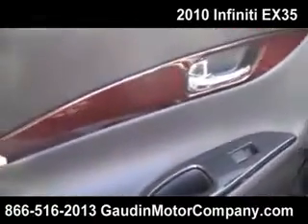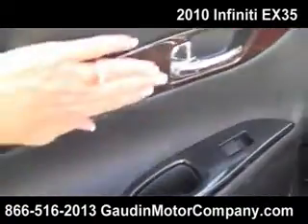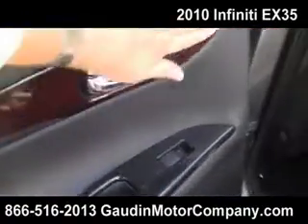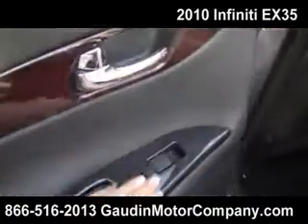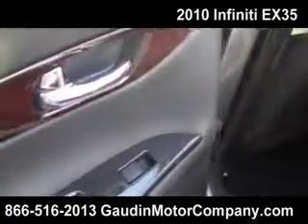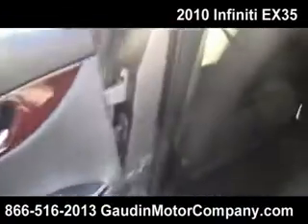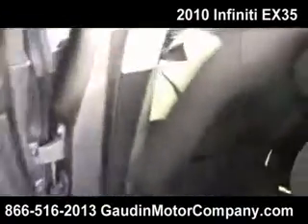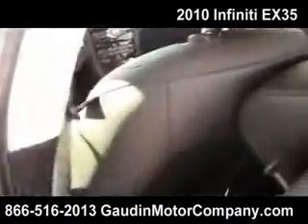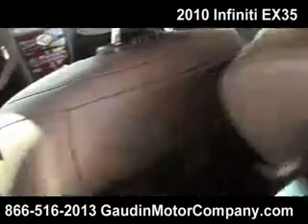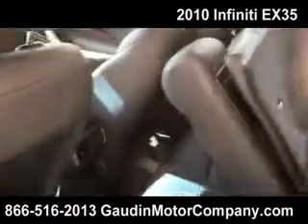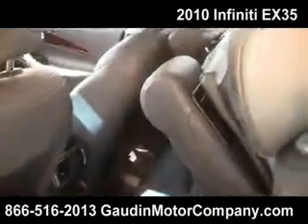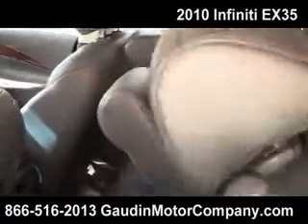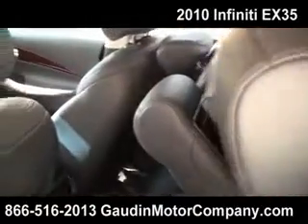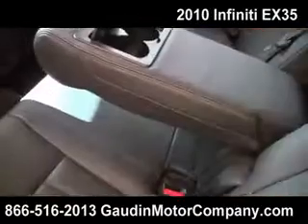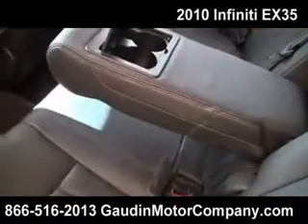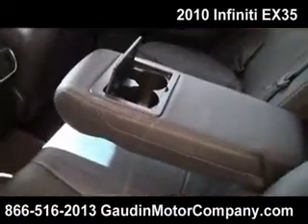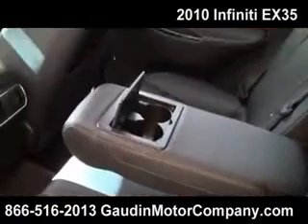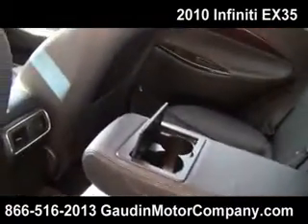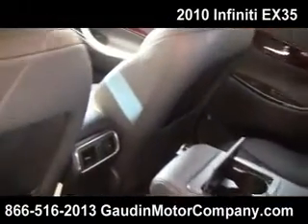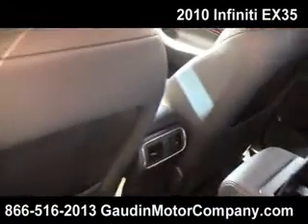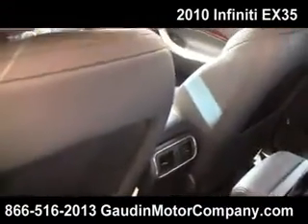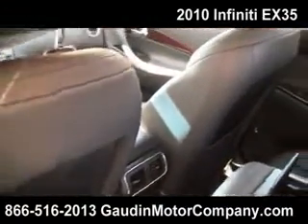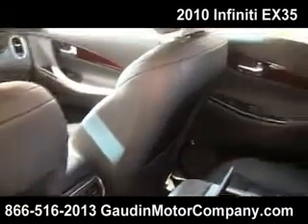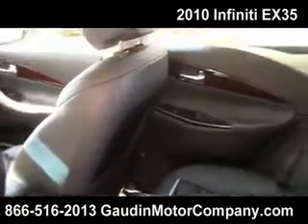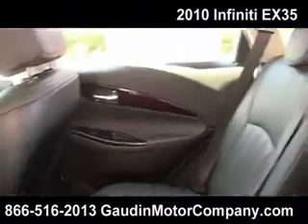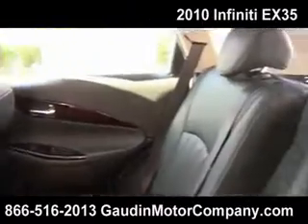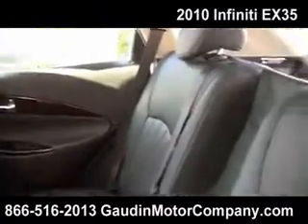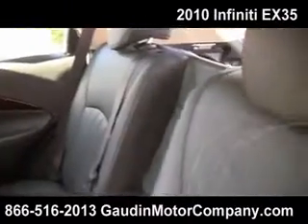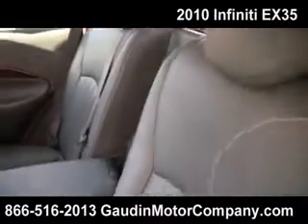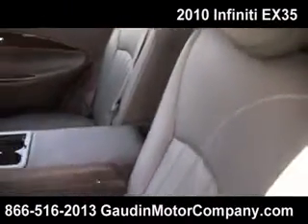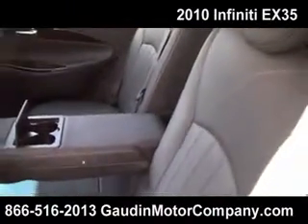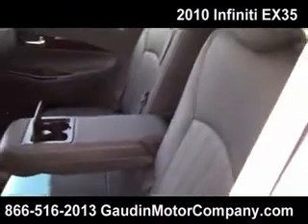Beautiful wood trim and laminate in great condition. You have an armrest with cup holders and vents in the back for your passengers. Of course, this is a 60-40 split seat.